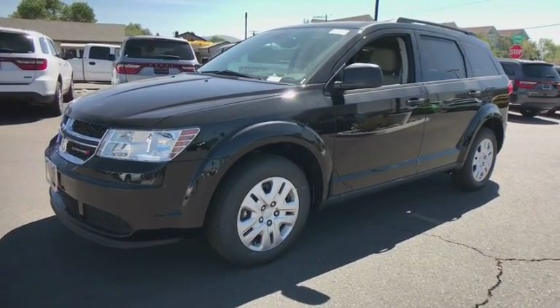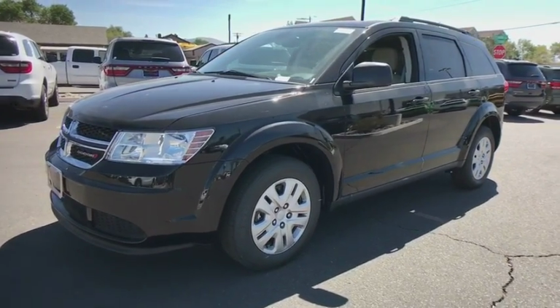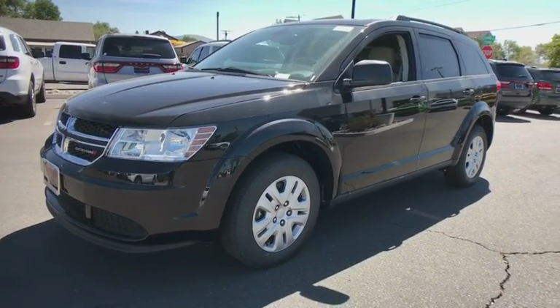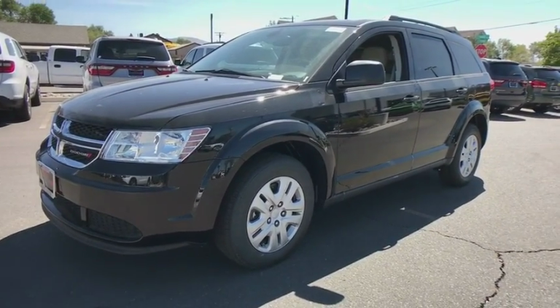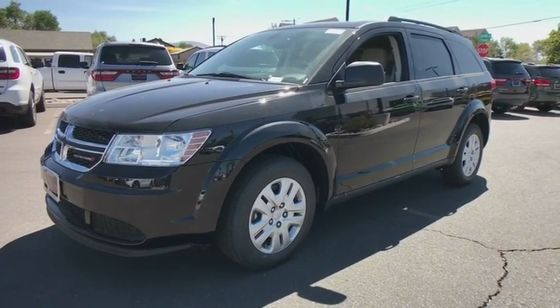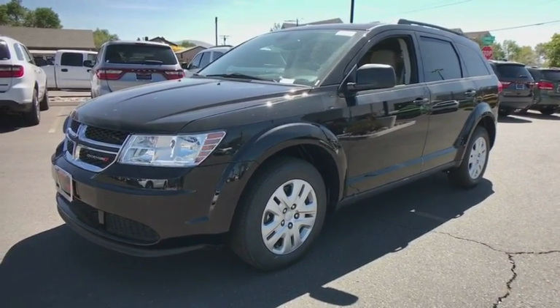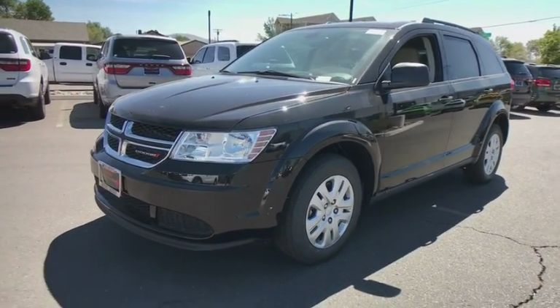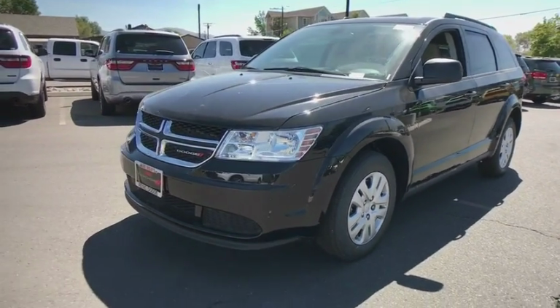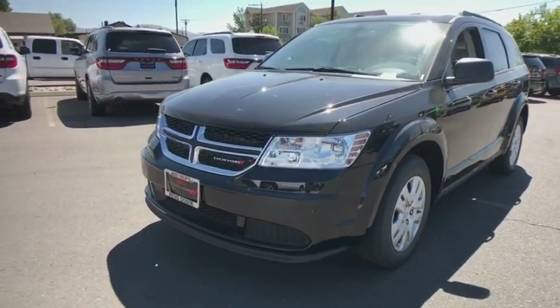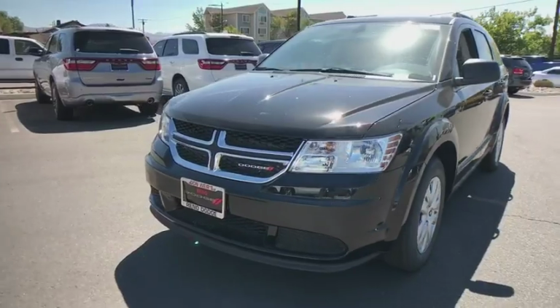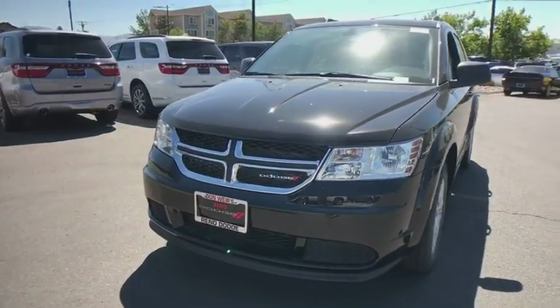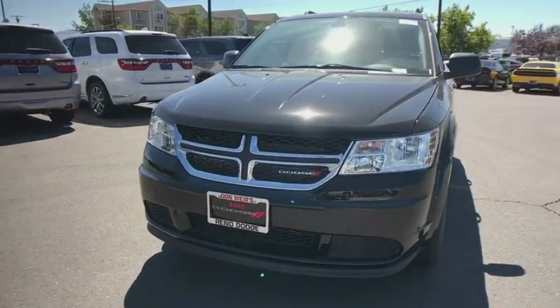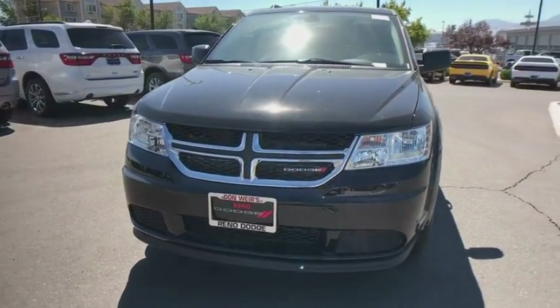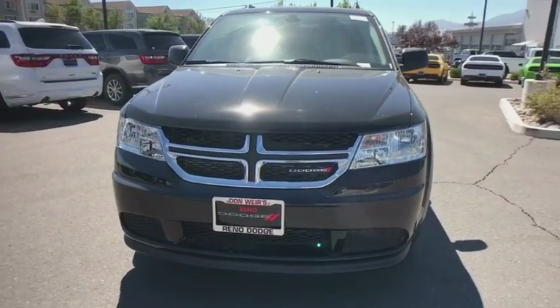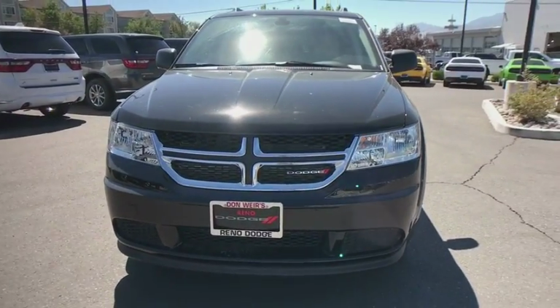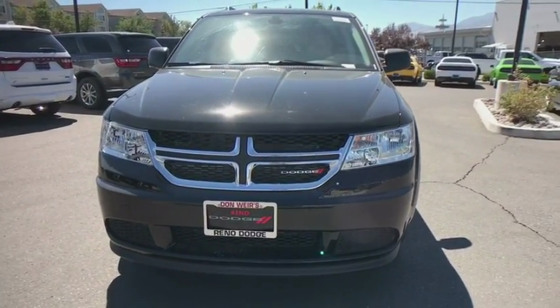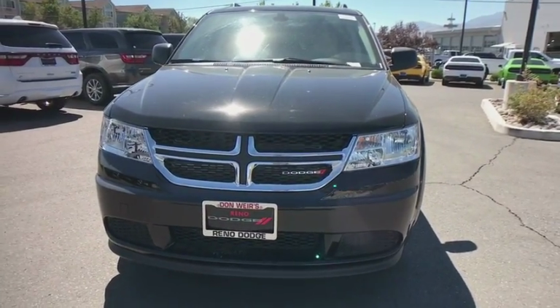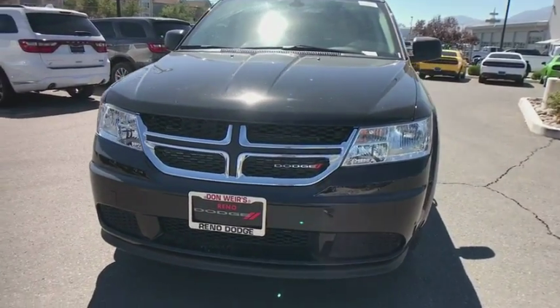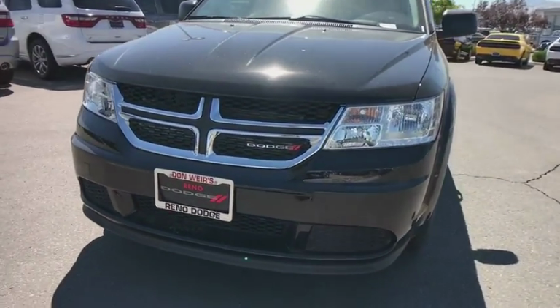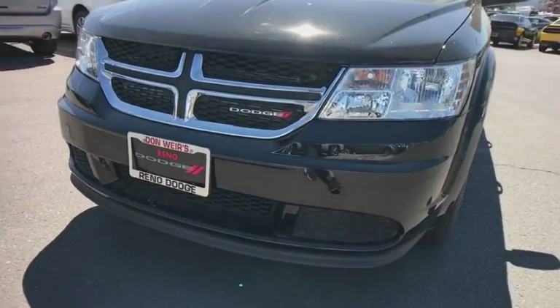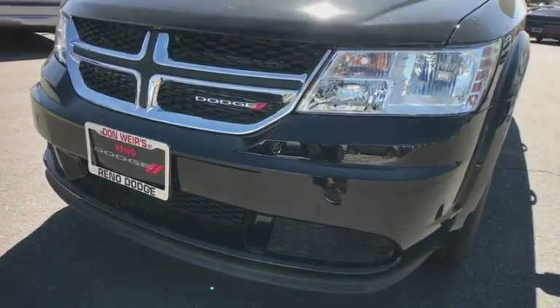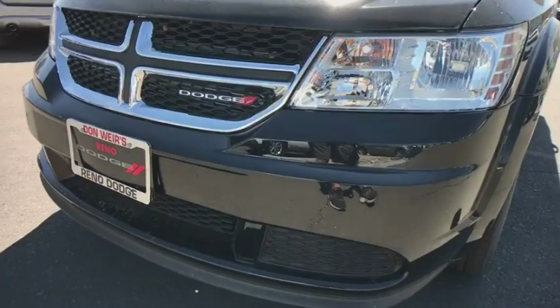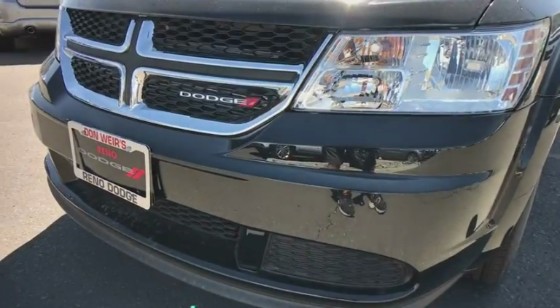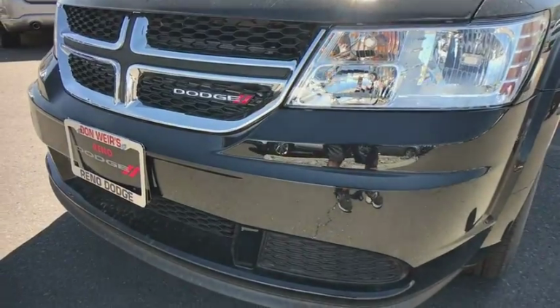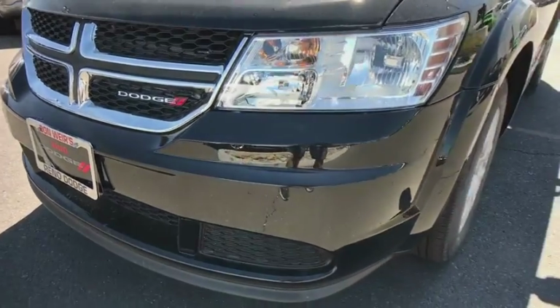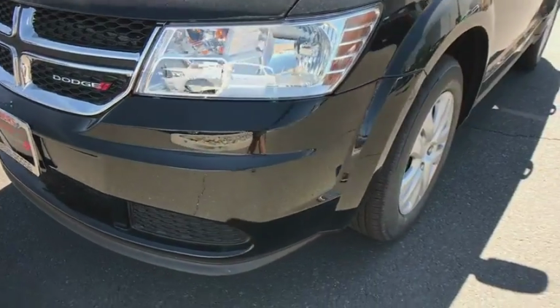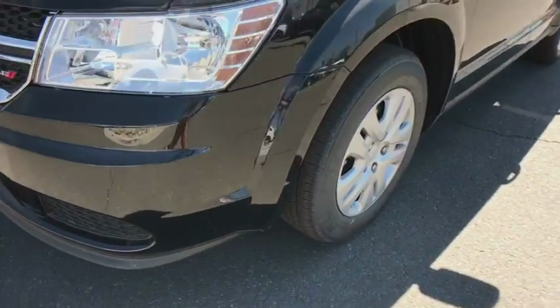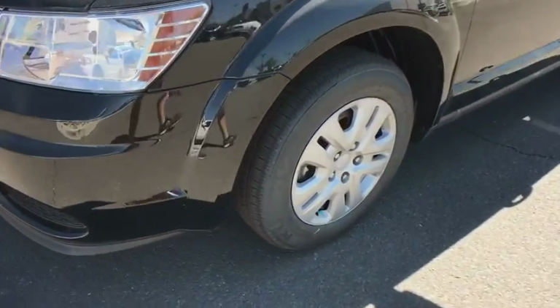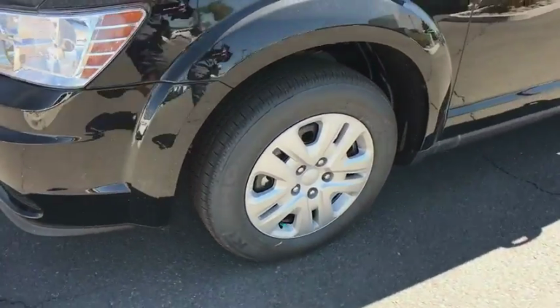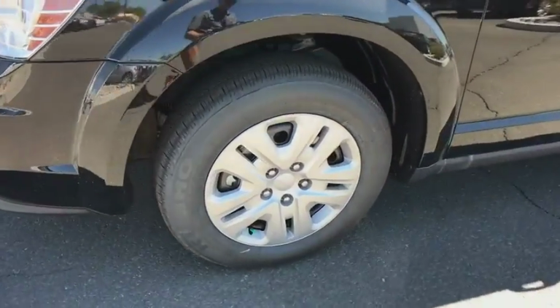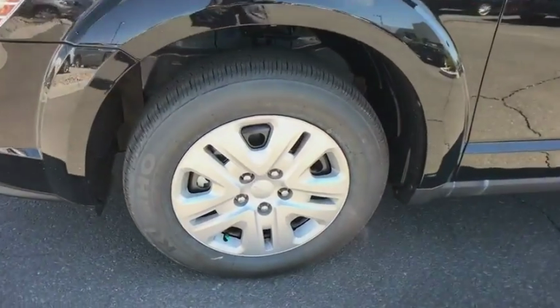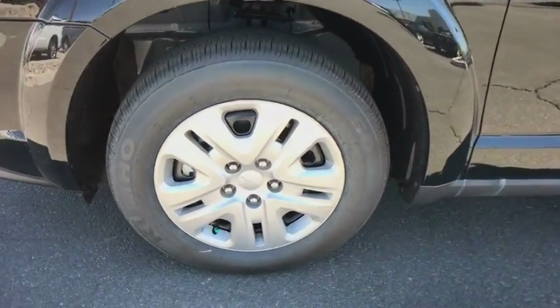Rear defrost, AM-FM stereo radio, child safety locks, MP3 player, power door locks, CD player, passenger airbag. Take this vehicle for a spin and see why so many shoppers are now proud owners.